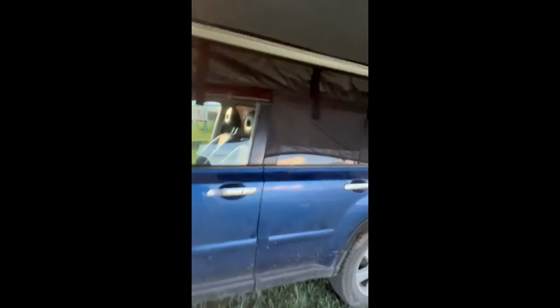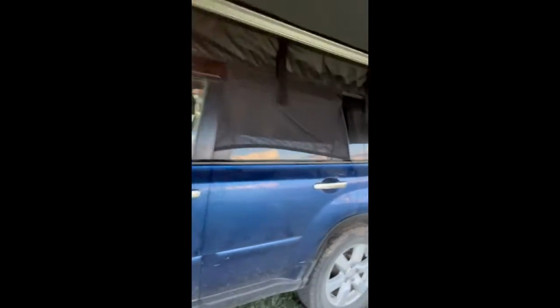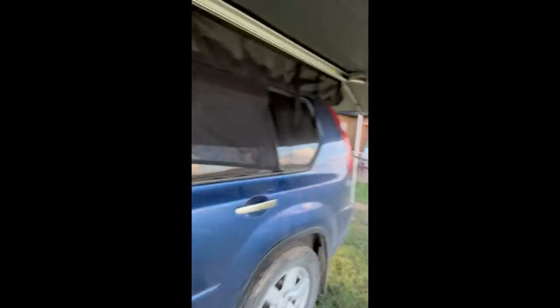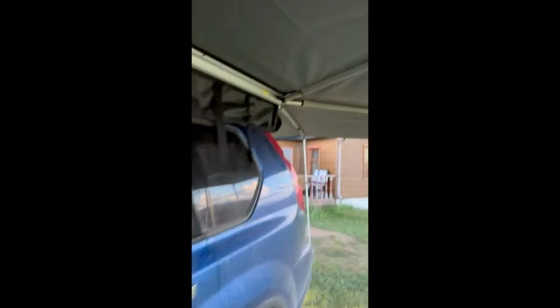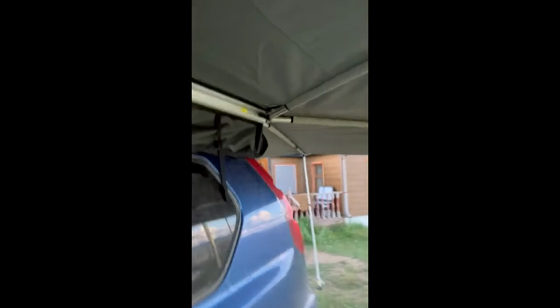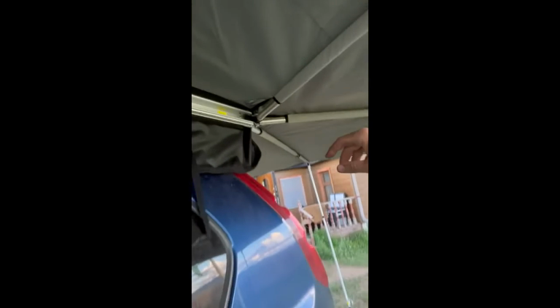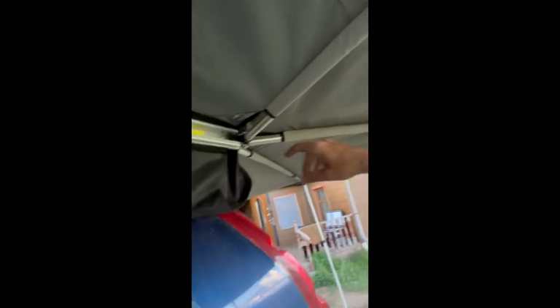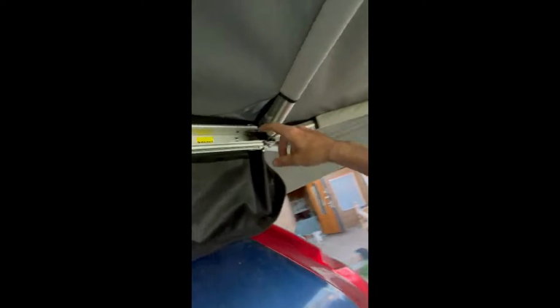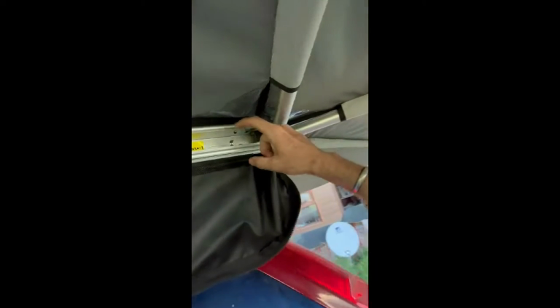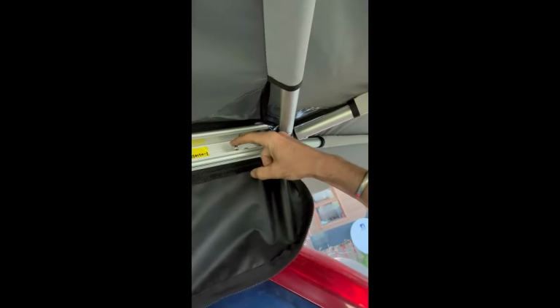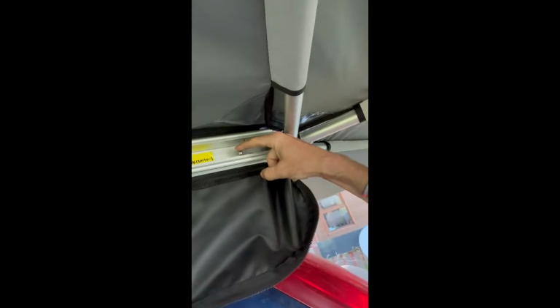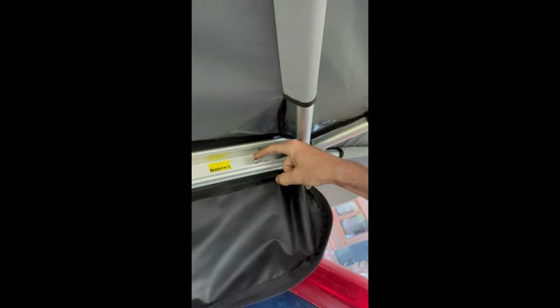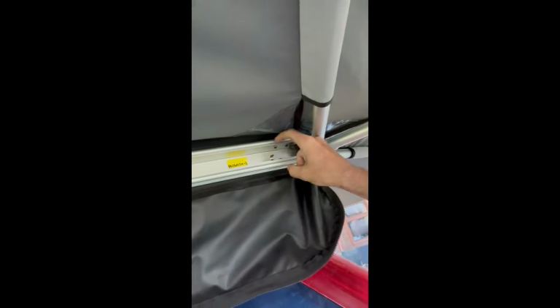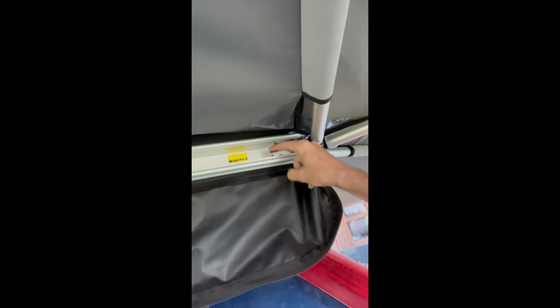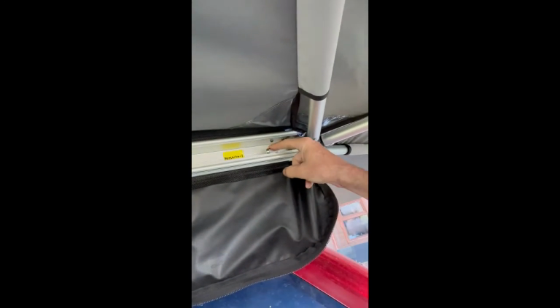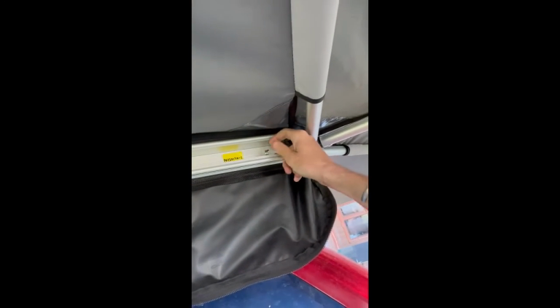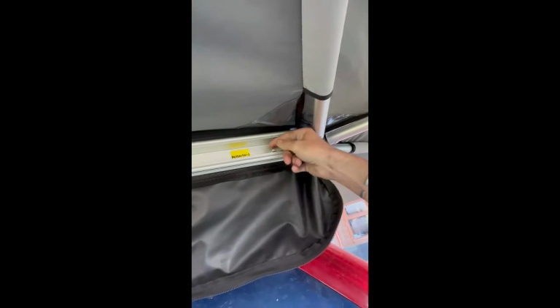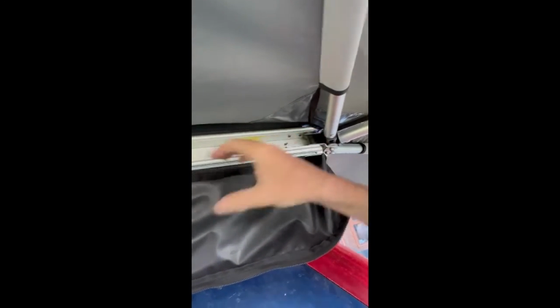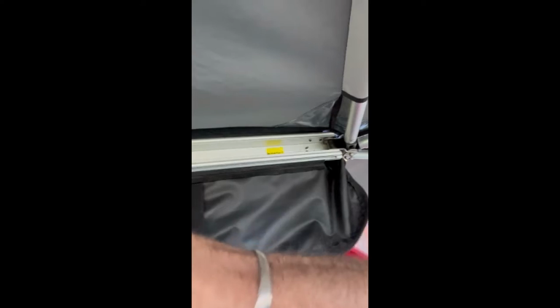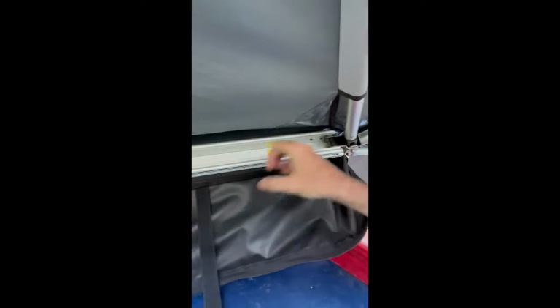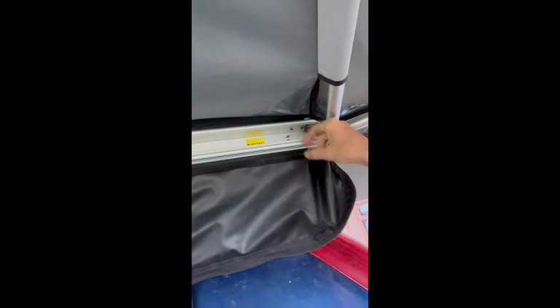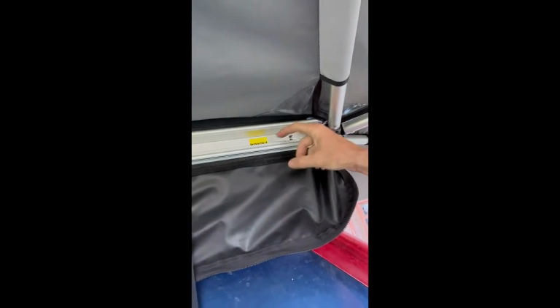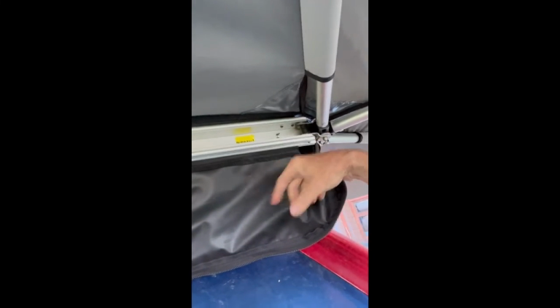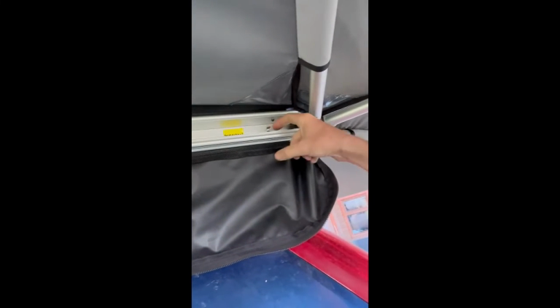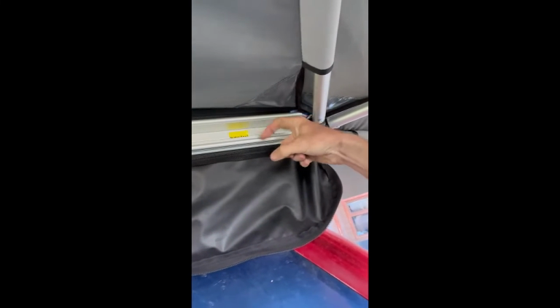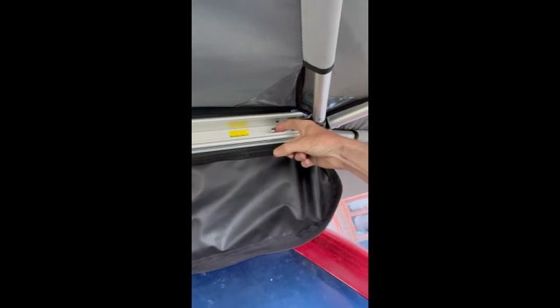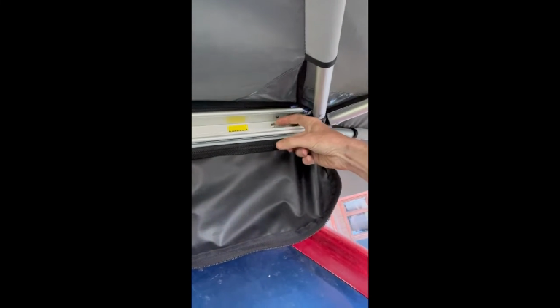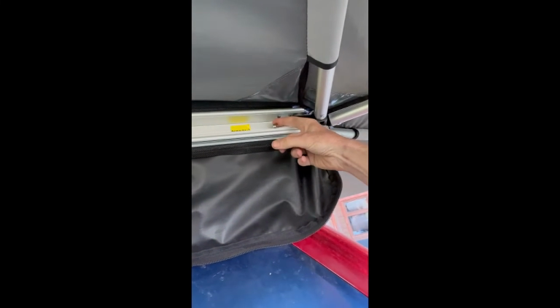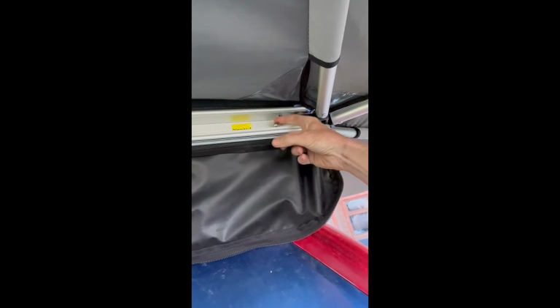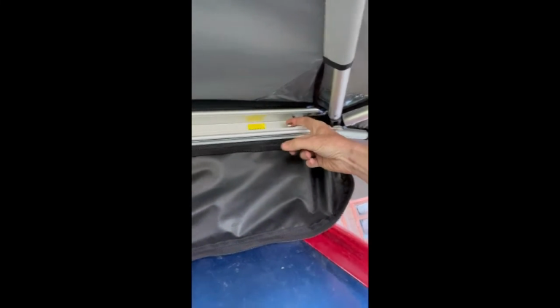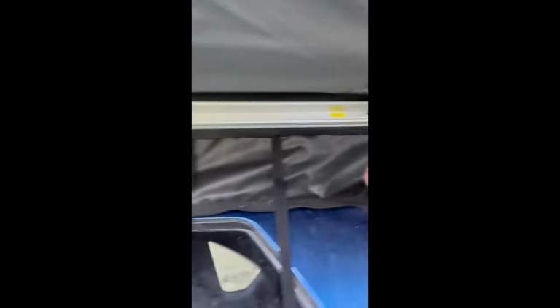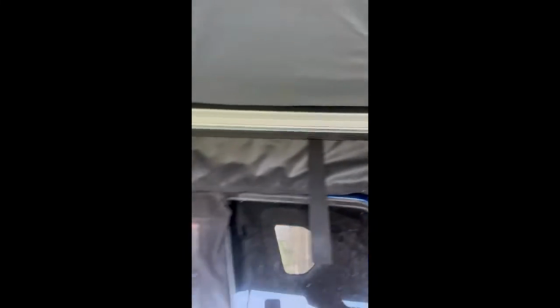This little hook is very, very important to remember — that's exactly where we're going to hook these two arms that come across. We'll hook that into position.